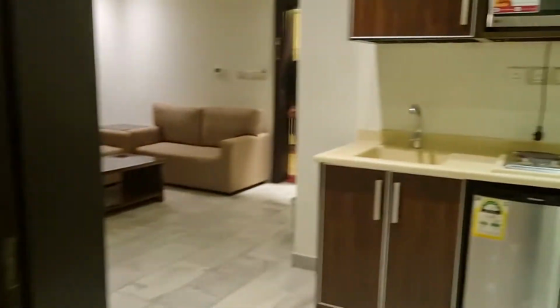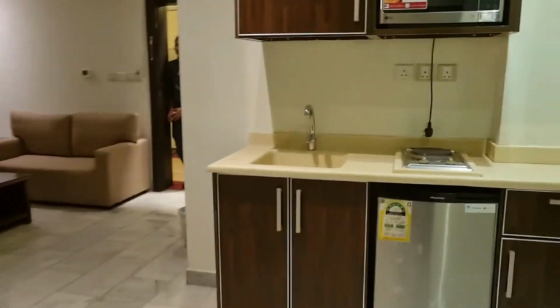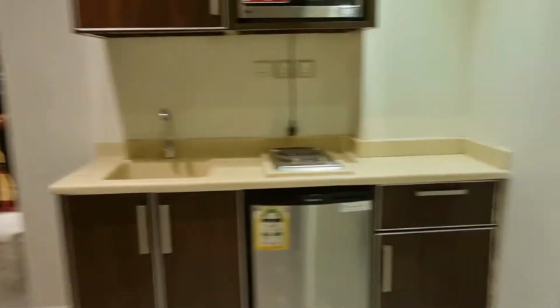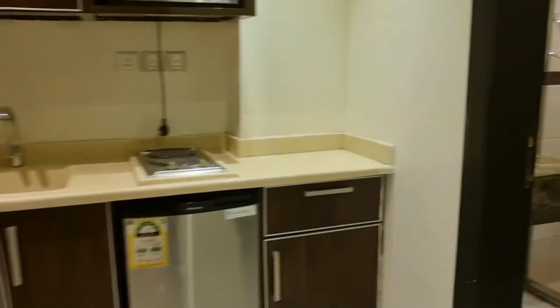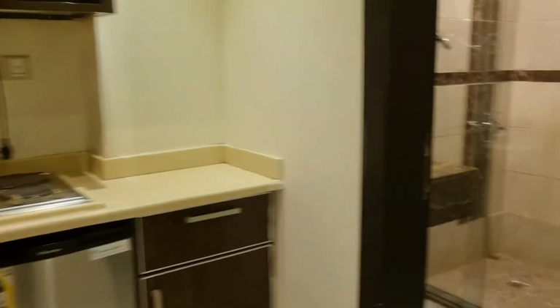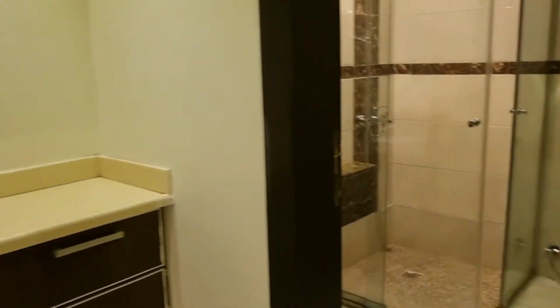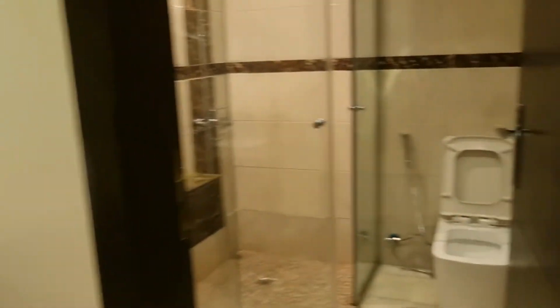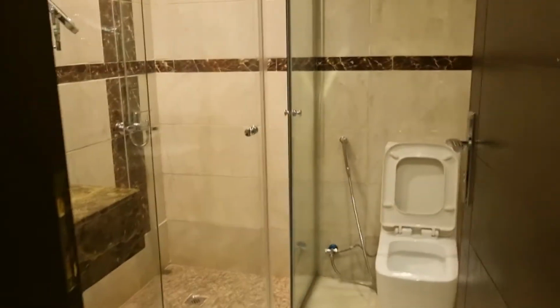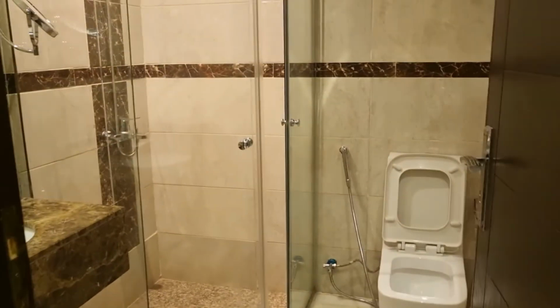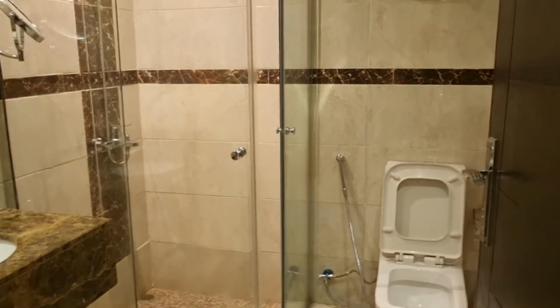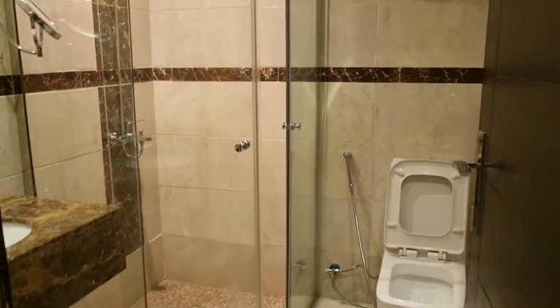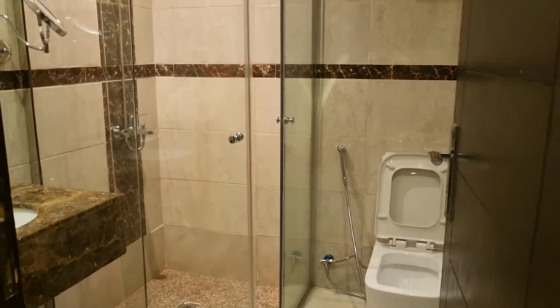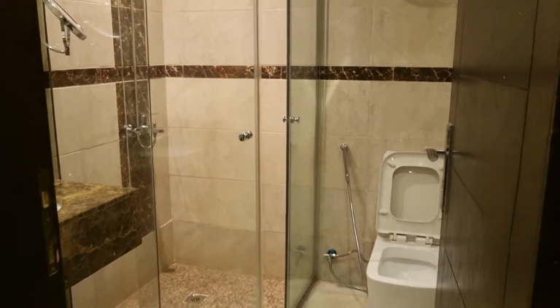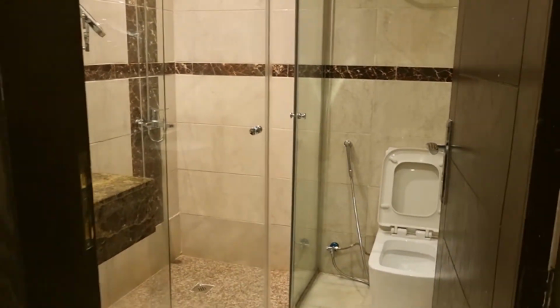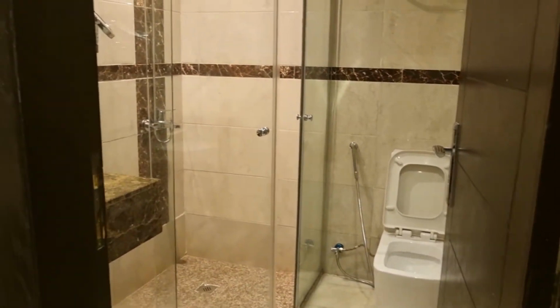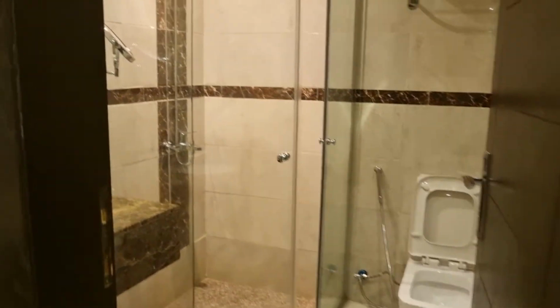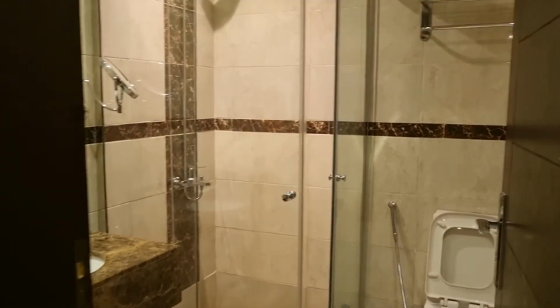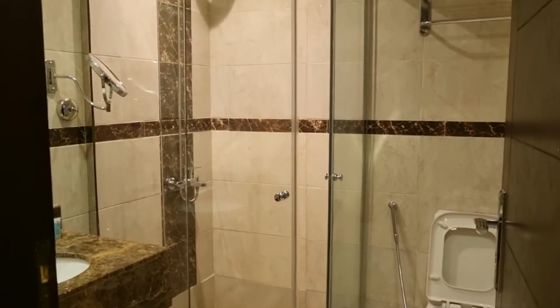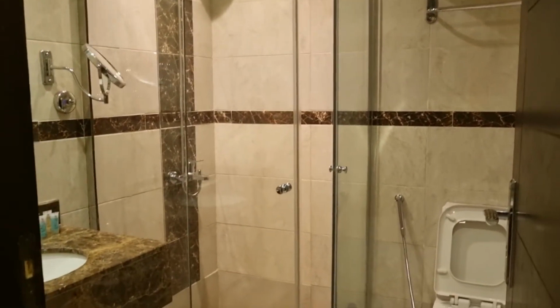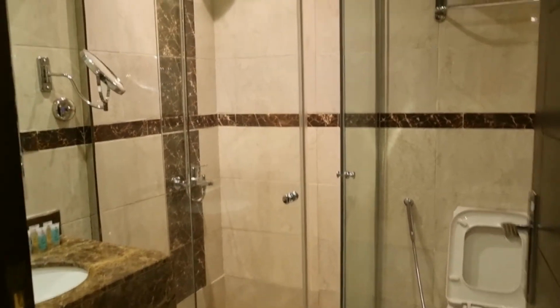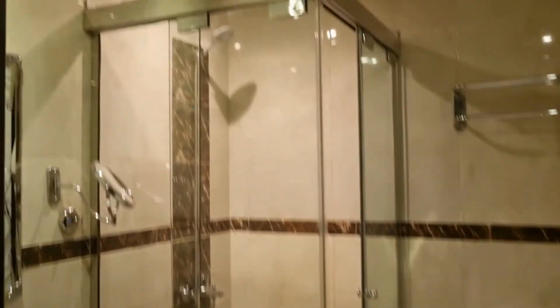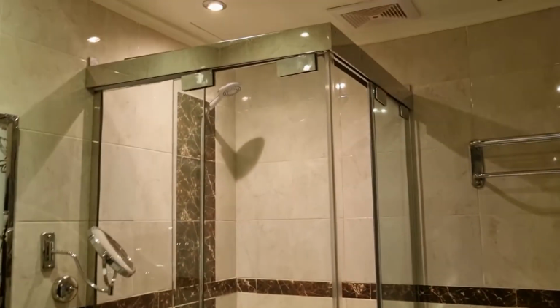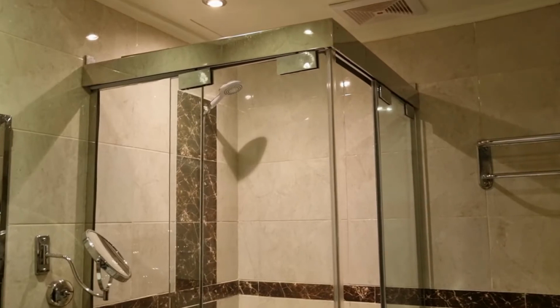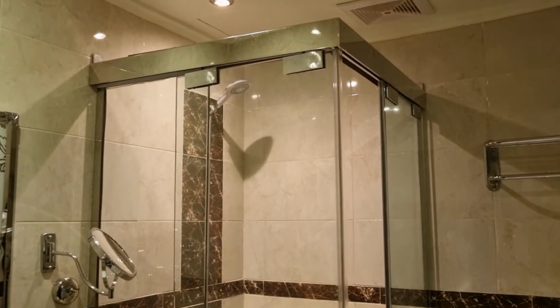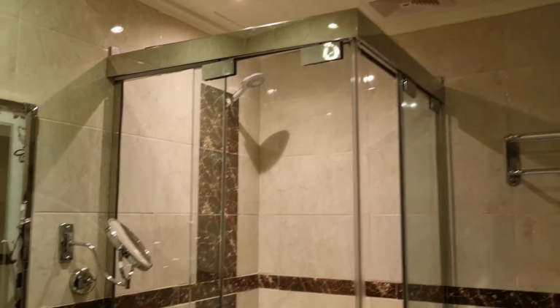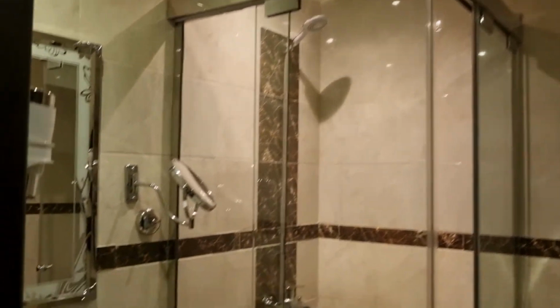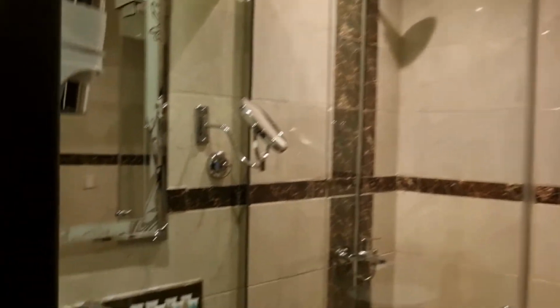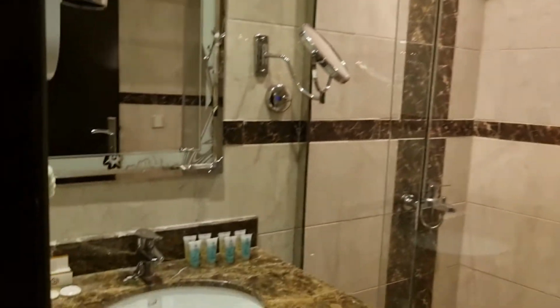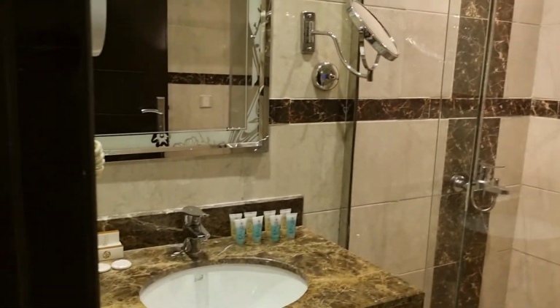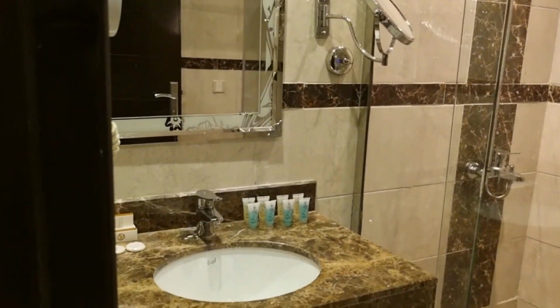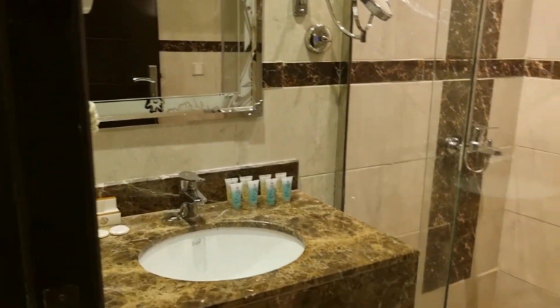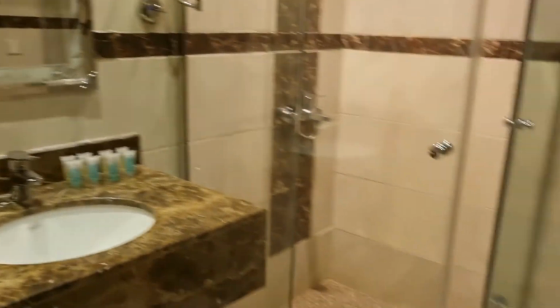And the washroom is here, or the bathroom. It's kind of like a wet washroom with a walk-in shower. And the toiletries.